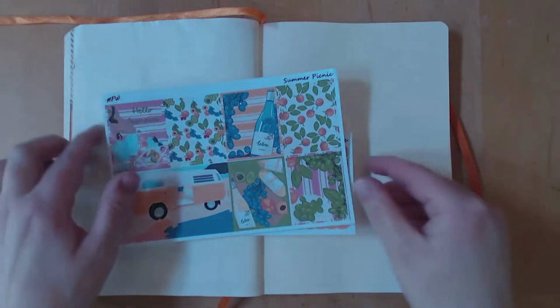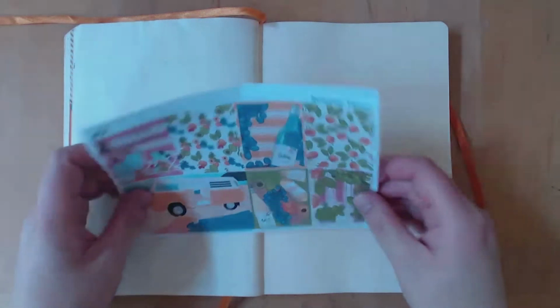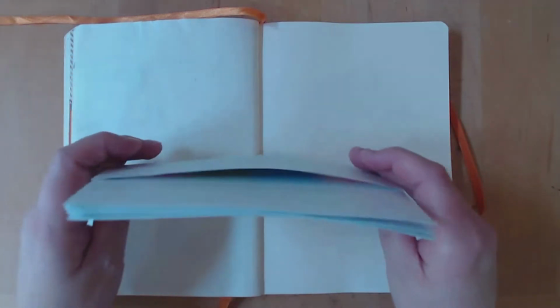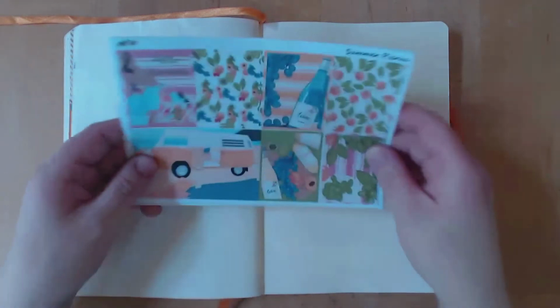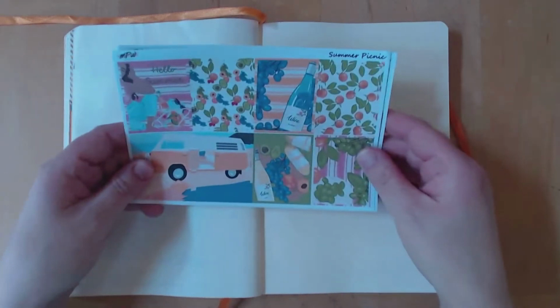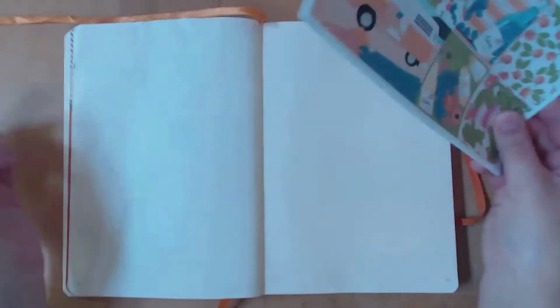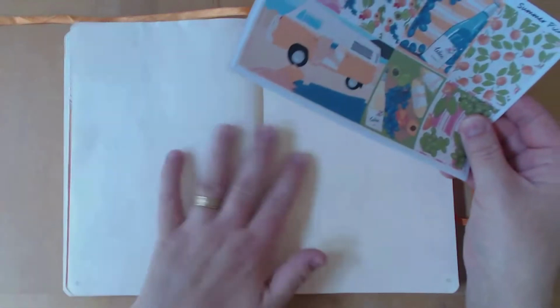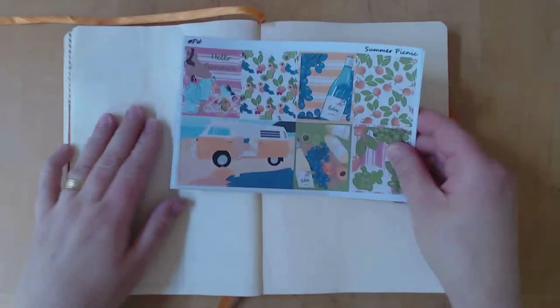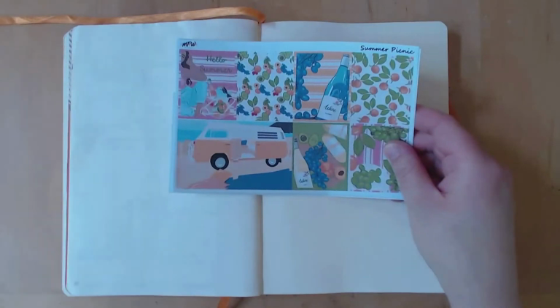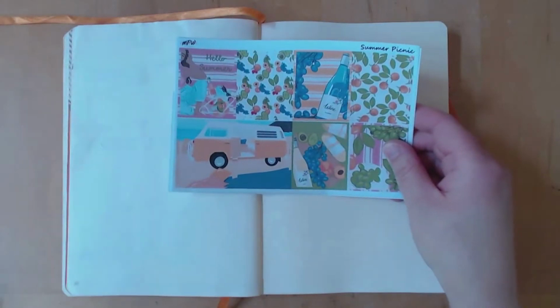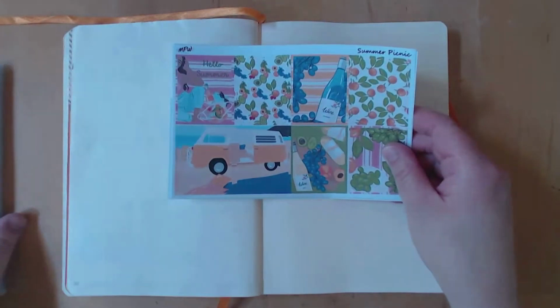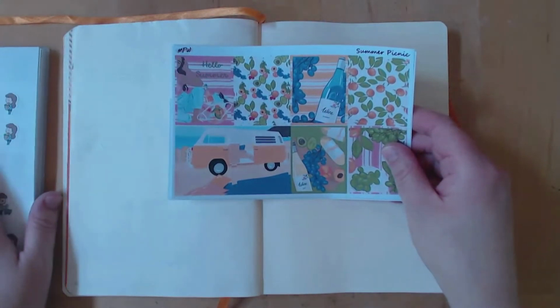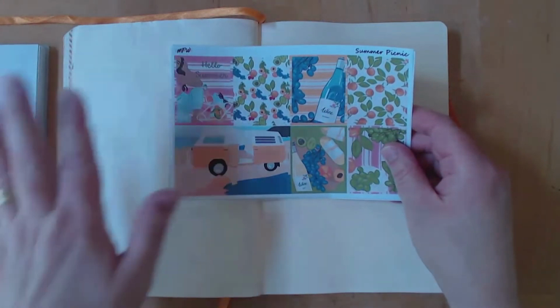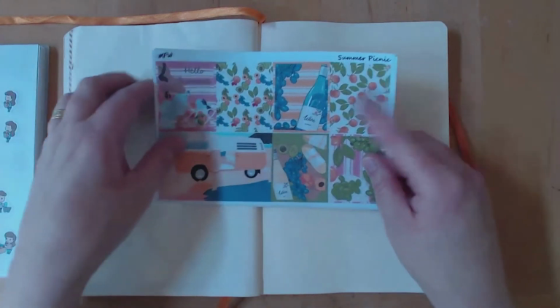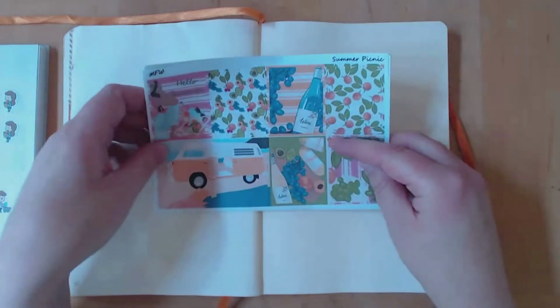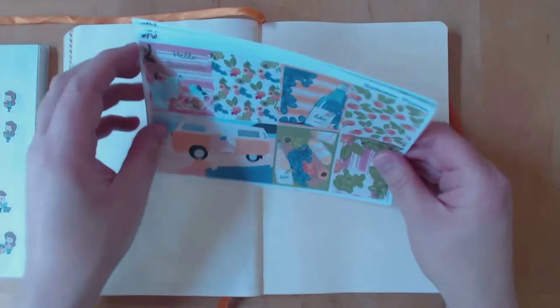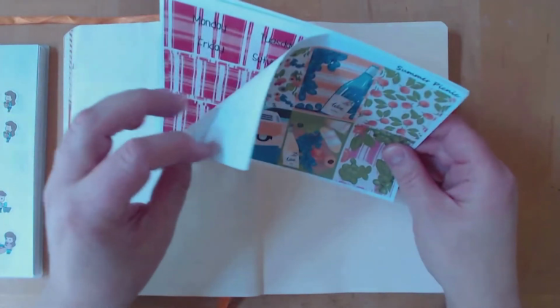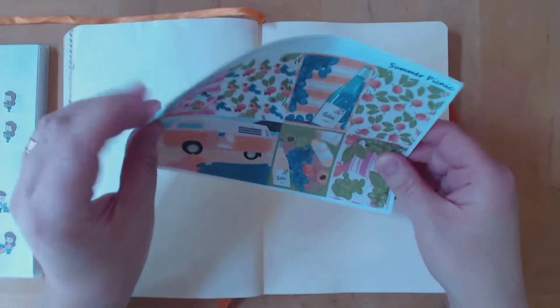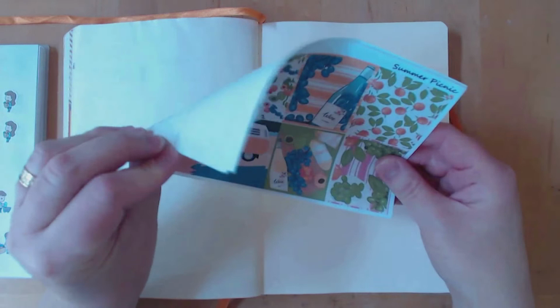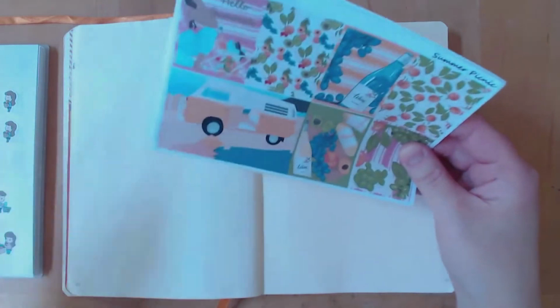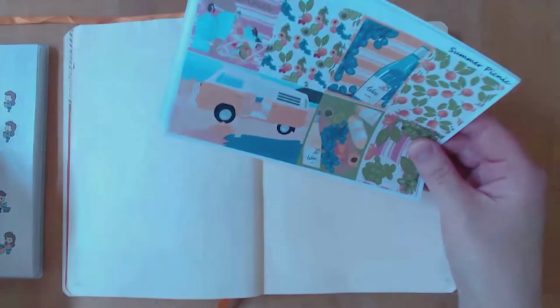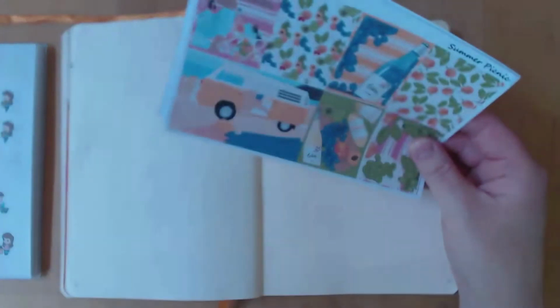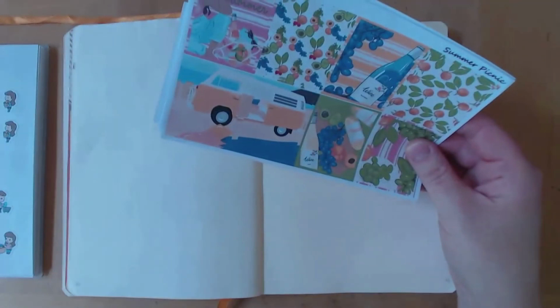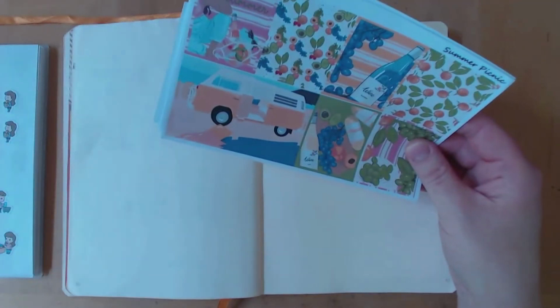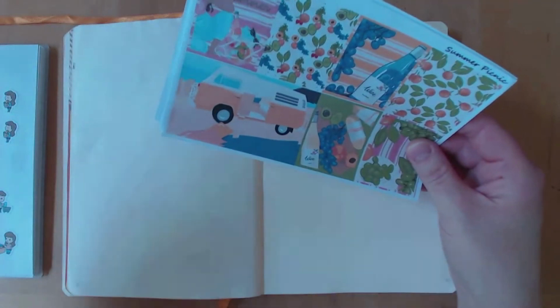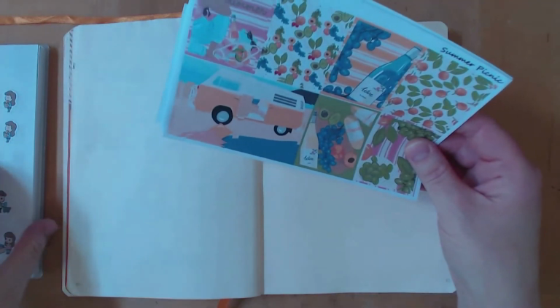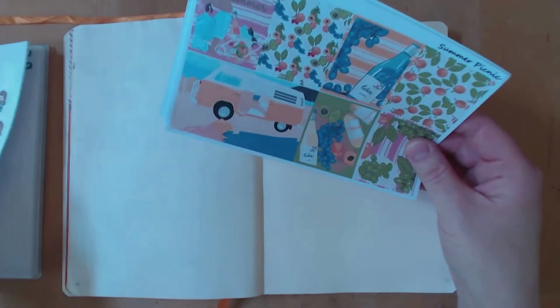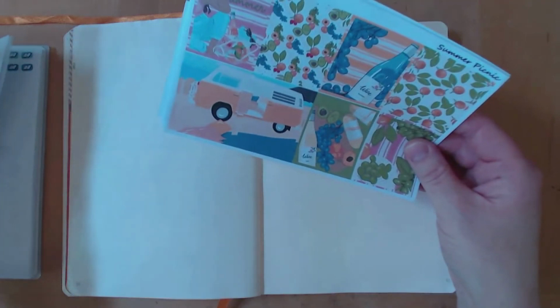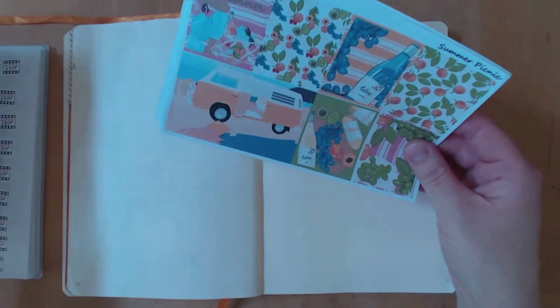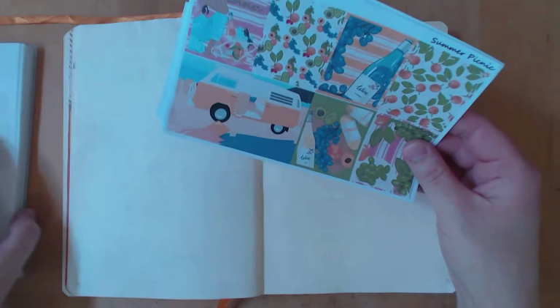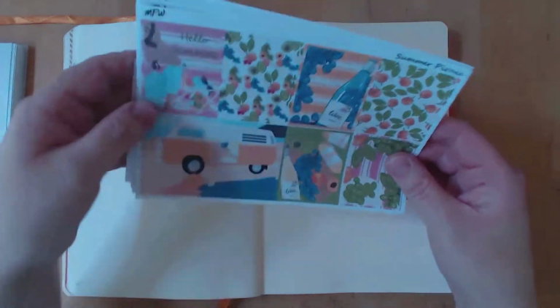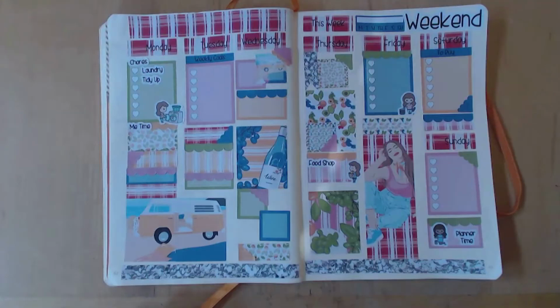What I also thought I would do is a live planner spread with the Summer Picnic kit from My Planning World, and the Molly Chores stickers also from My Planning World.